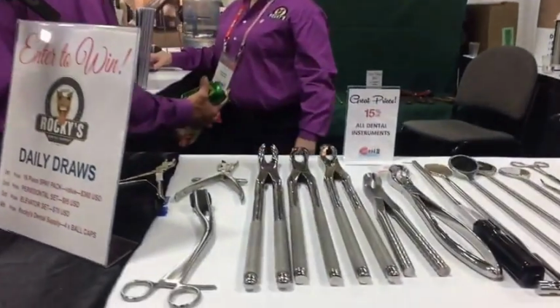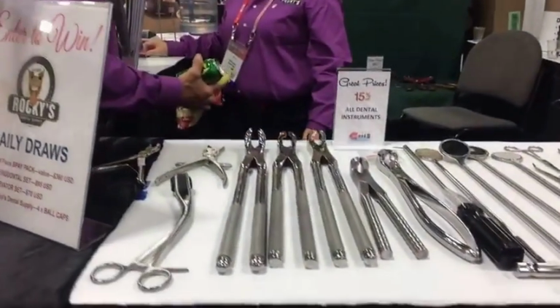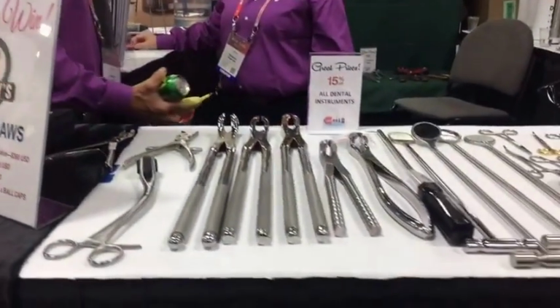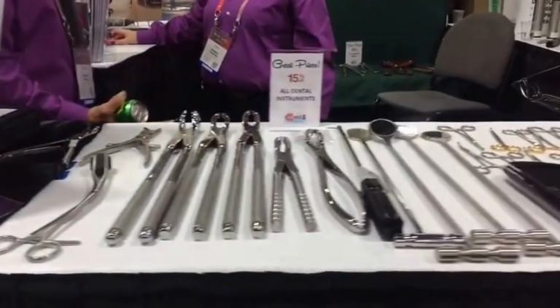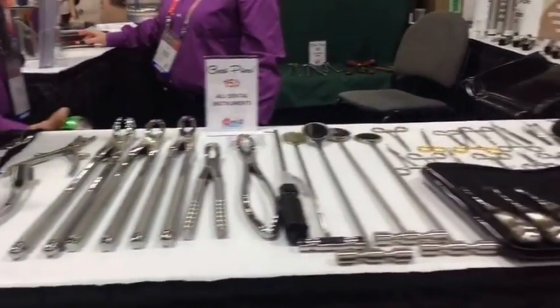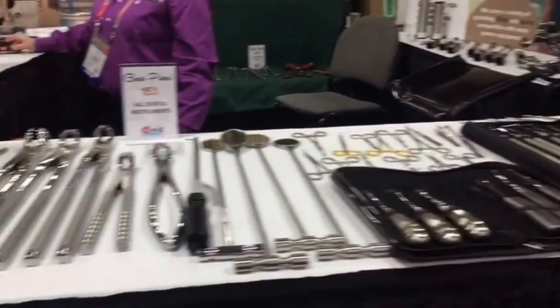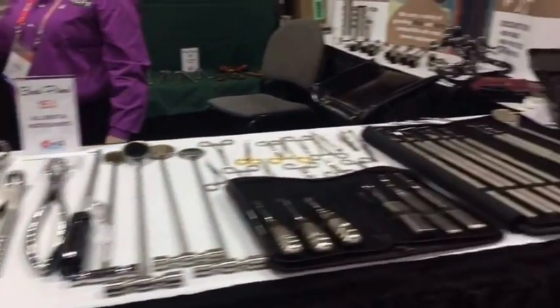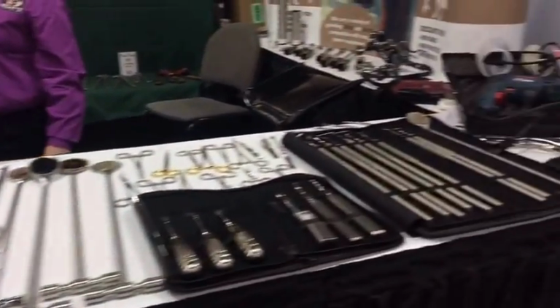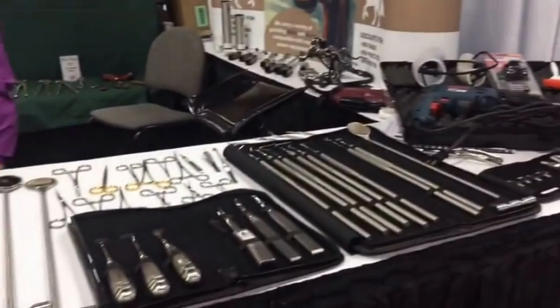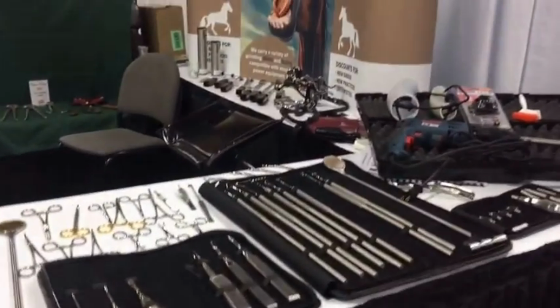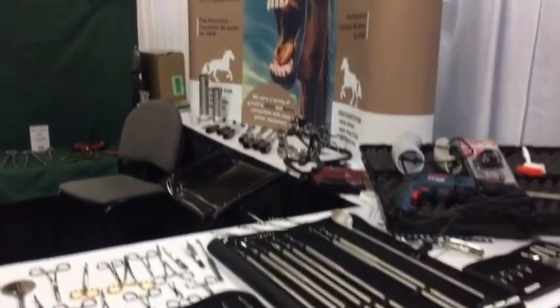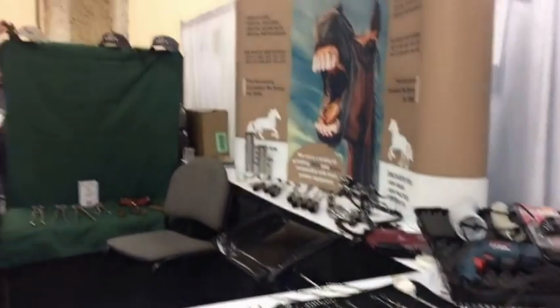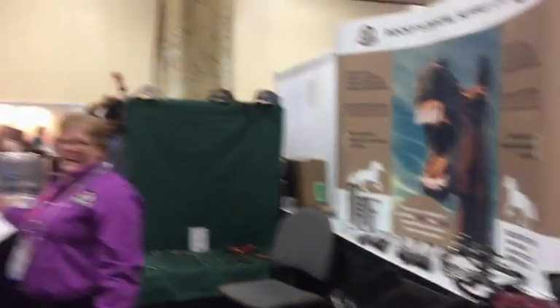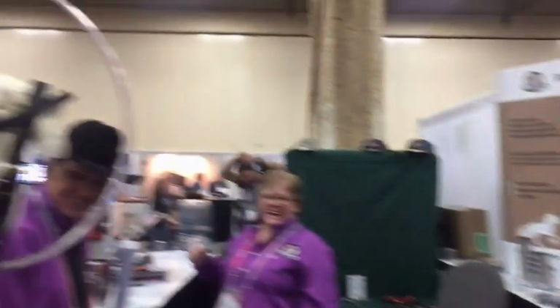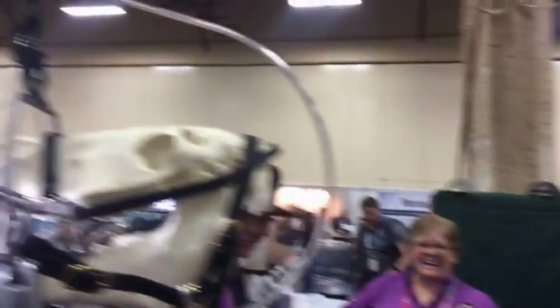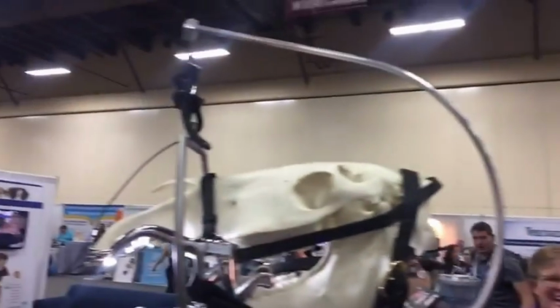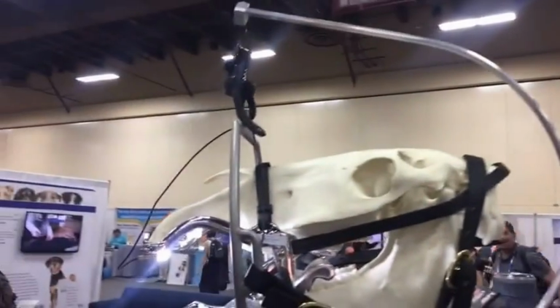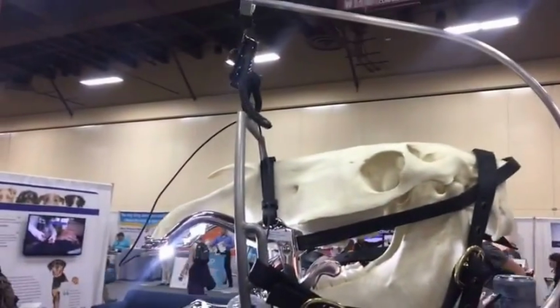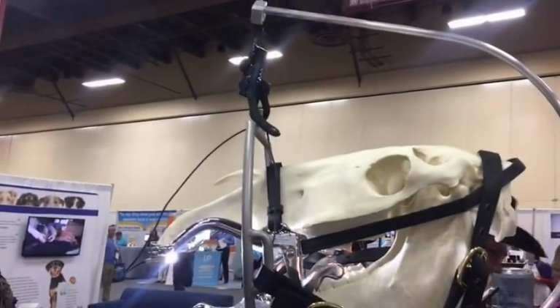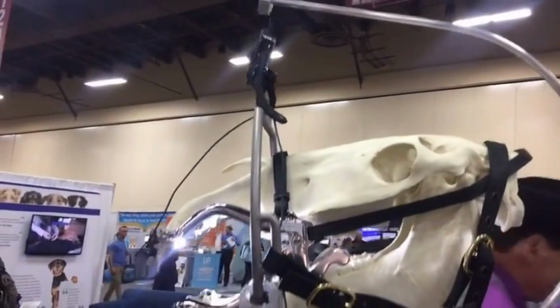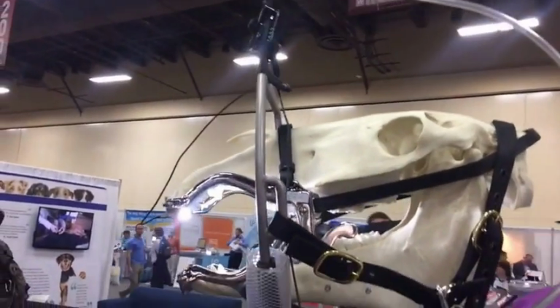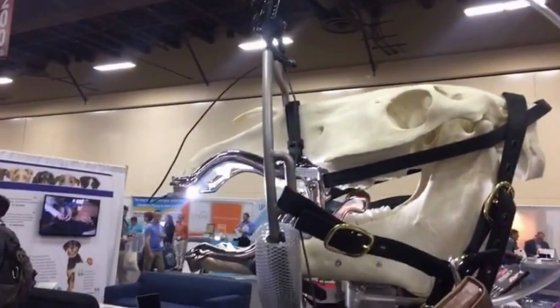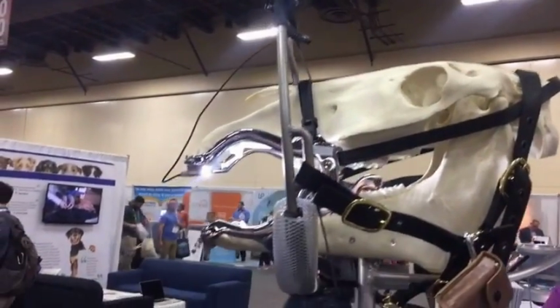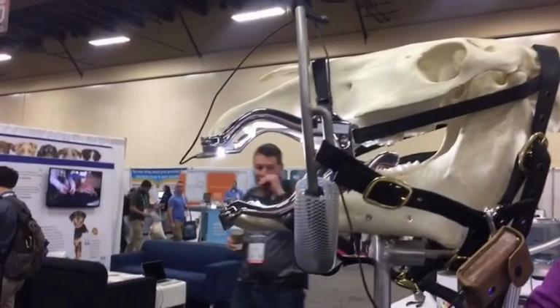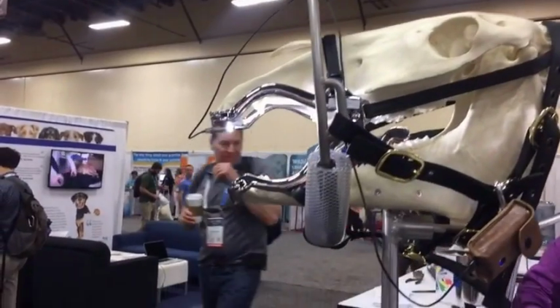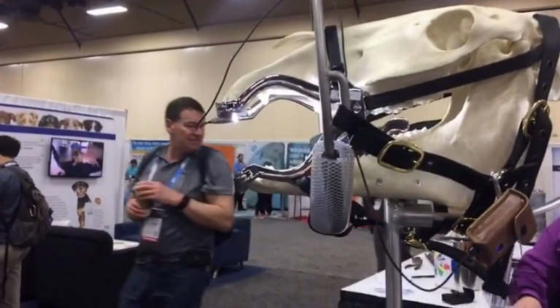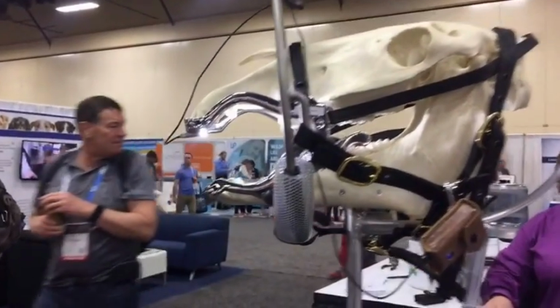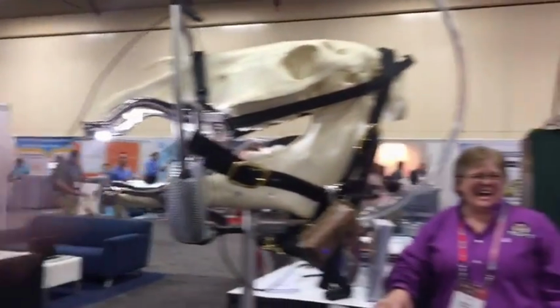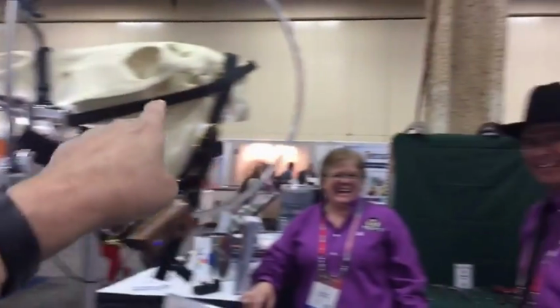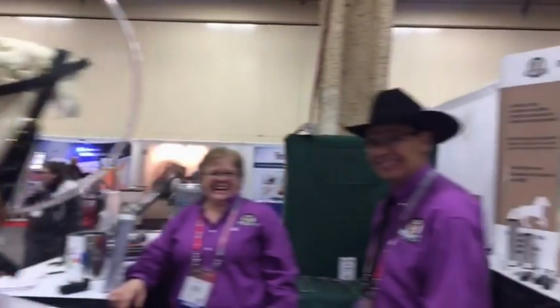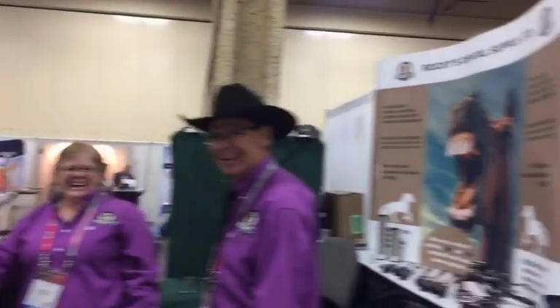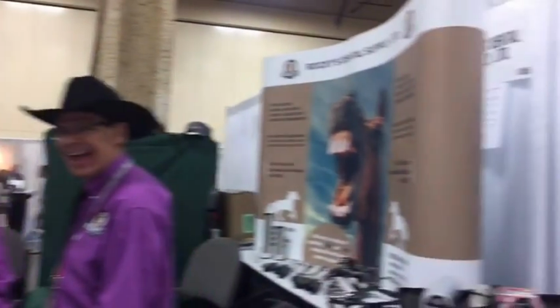You want dental supplies? Ouch. And we'll show you what a non-survivor looks like after getting his teeth pulled. Make sure you visit their booth — they're great.